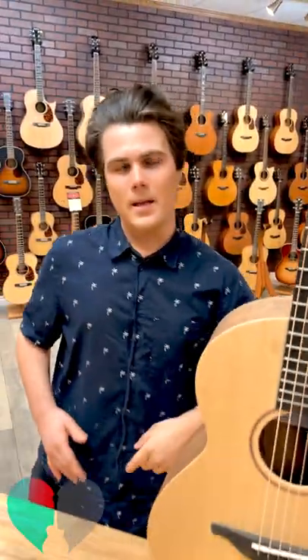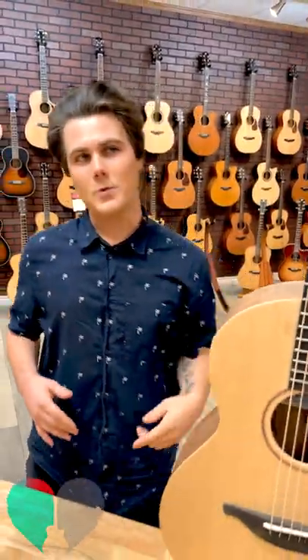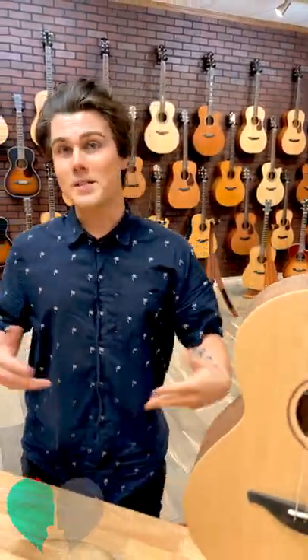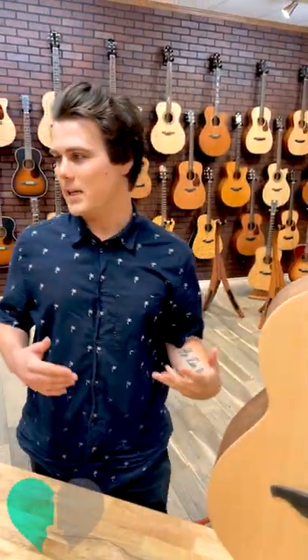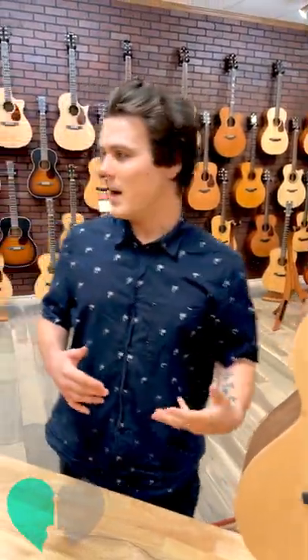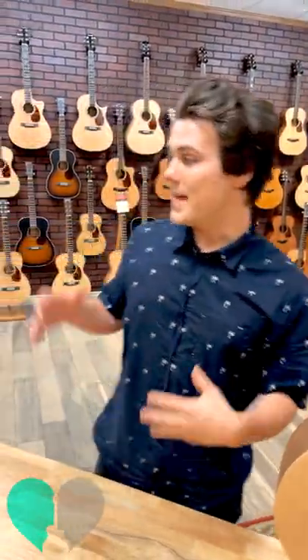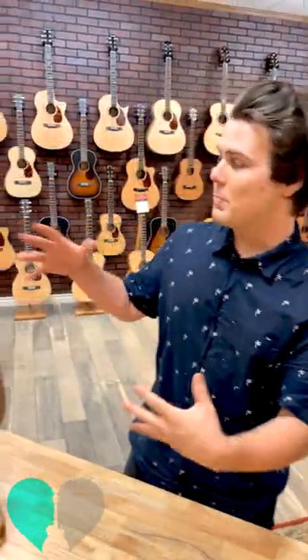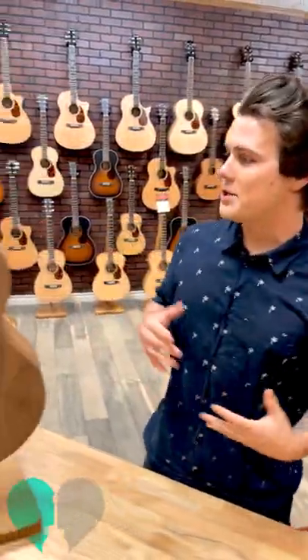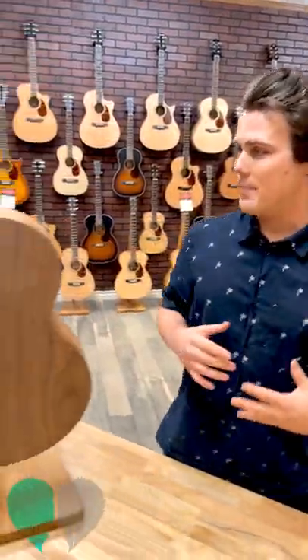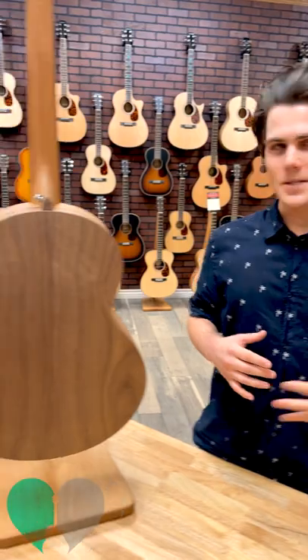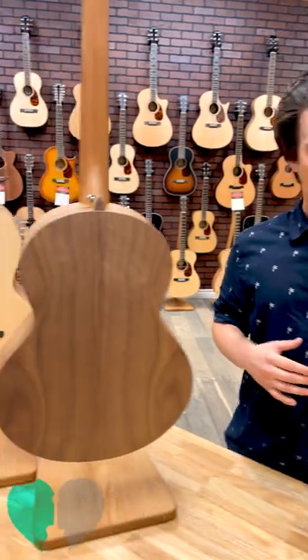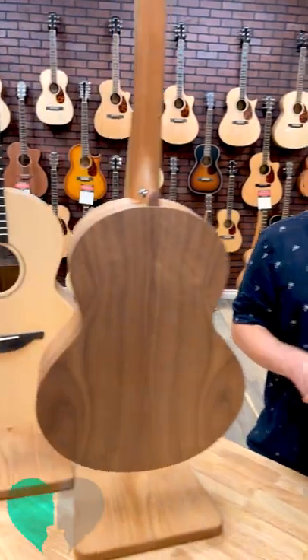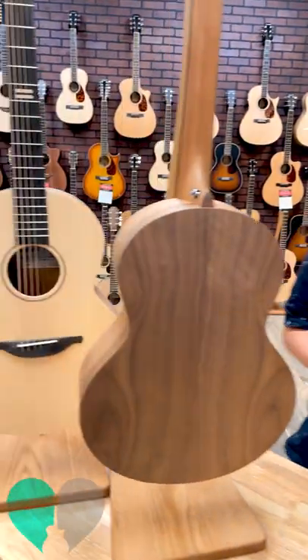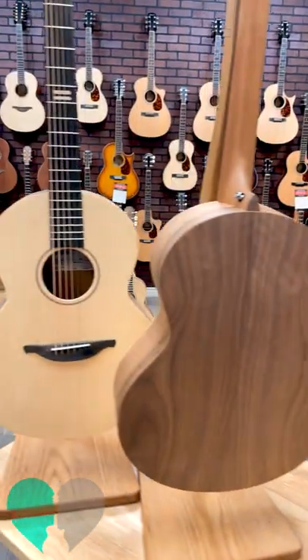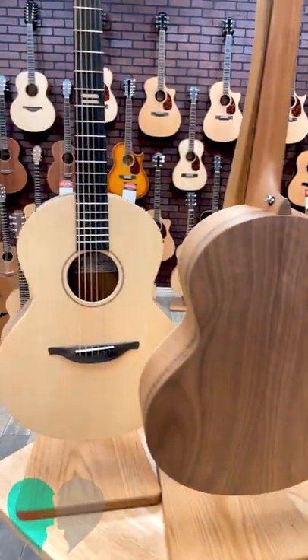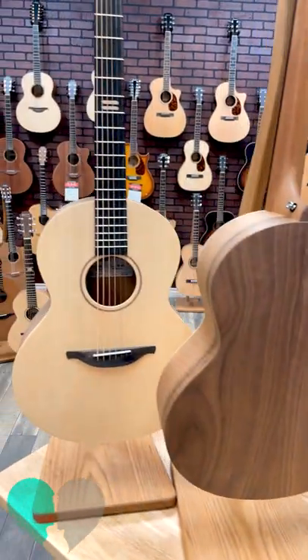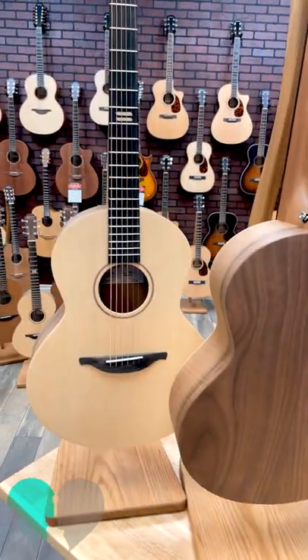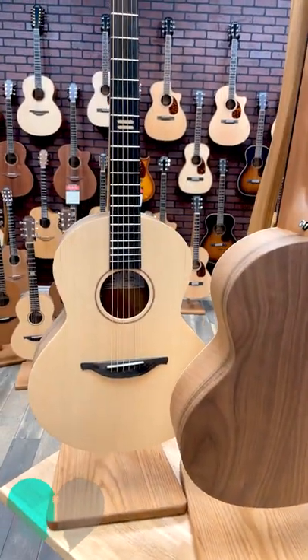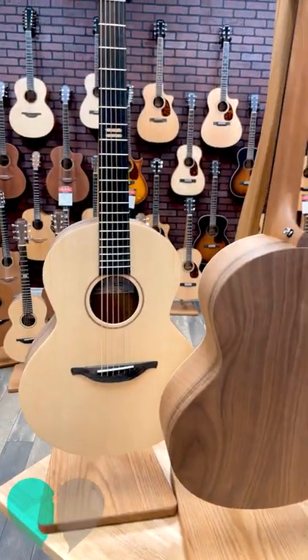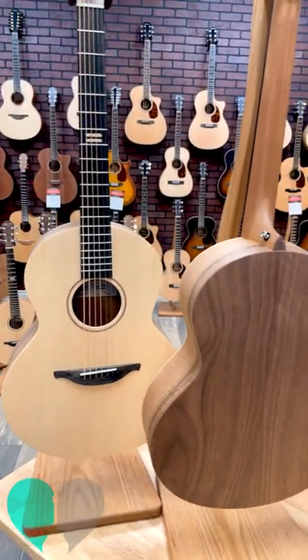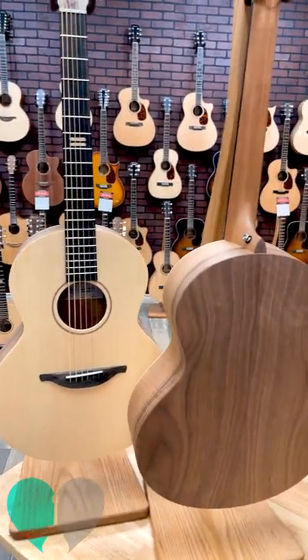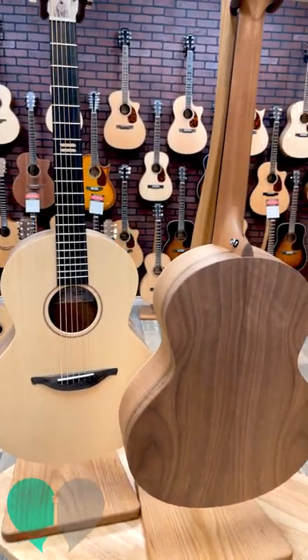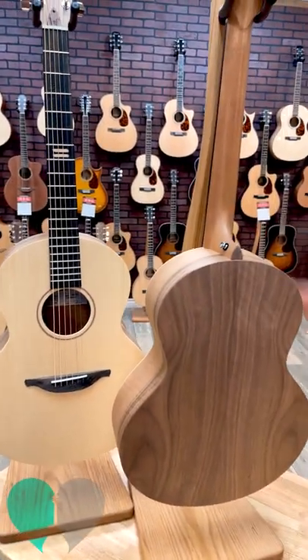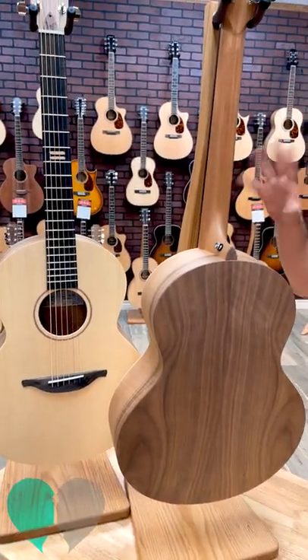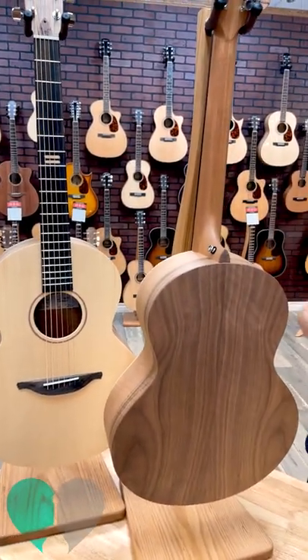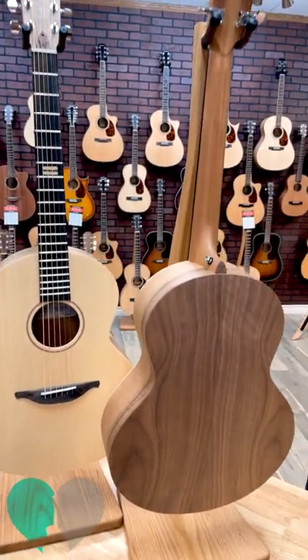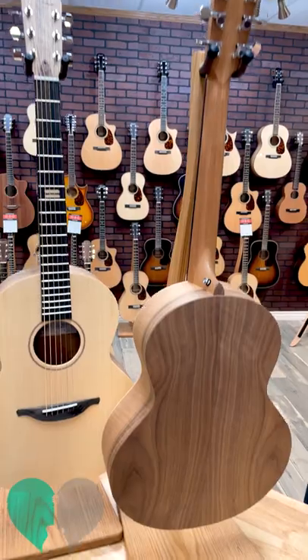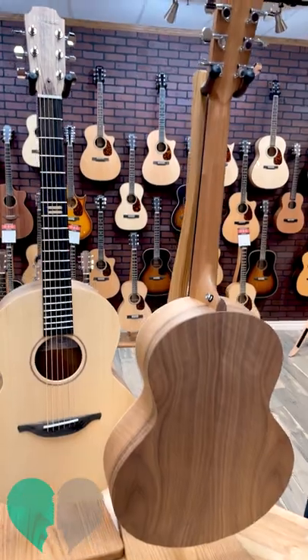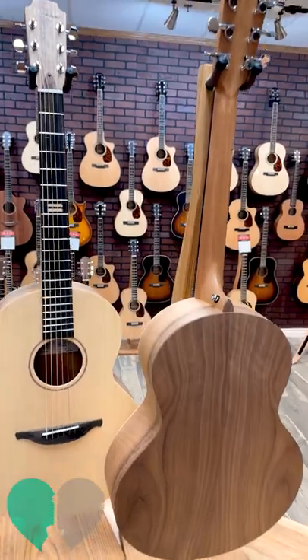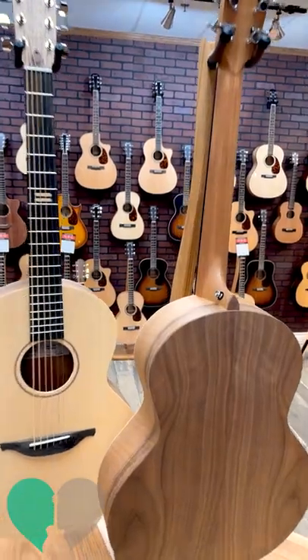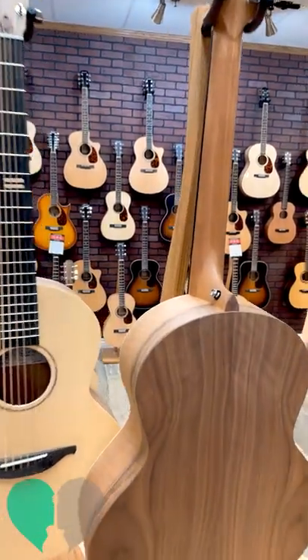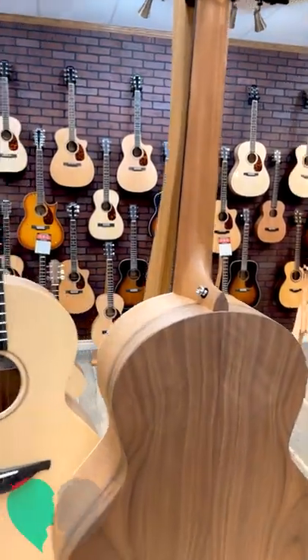Recently the S body shape of this exact guitar was released — same tonewood, Sitka Walnut, with the same logo at the seventh fret and the heel cap and all that good stuff.